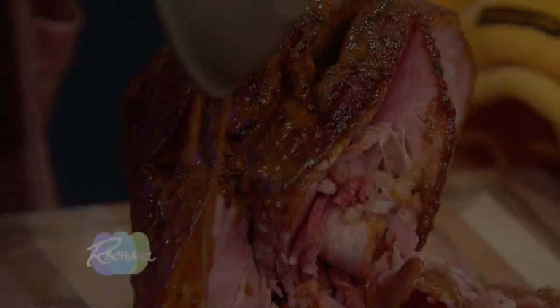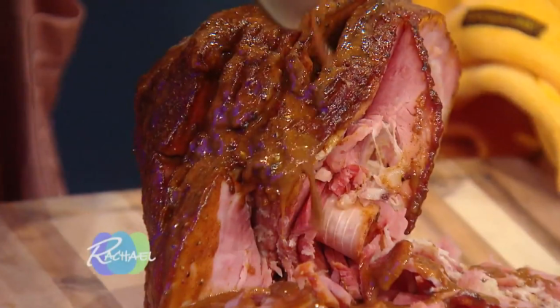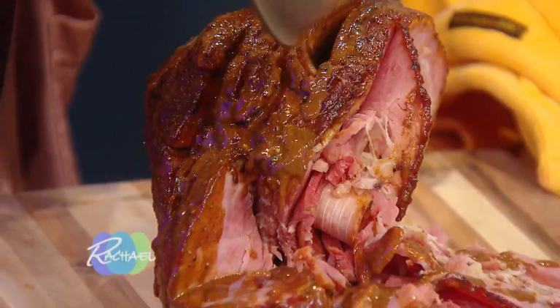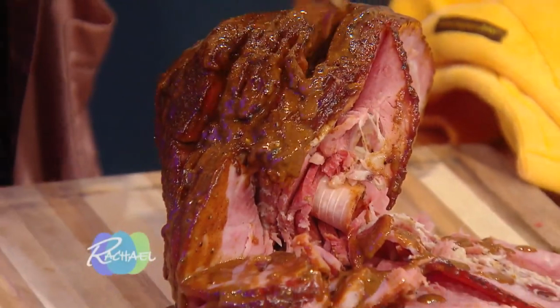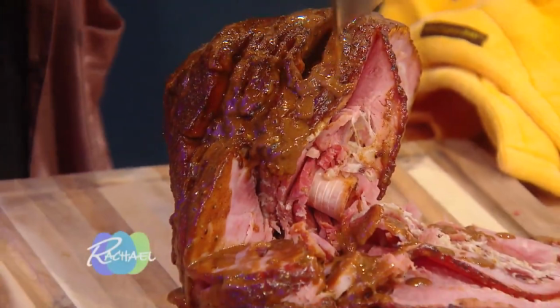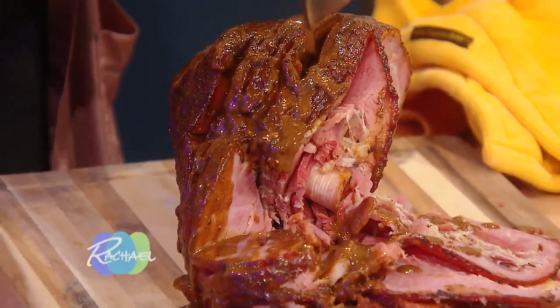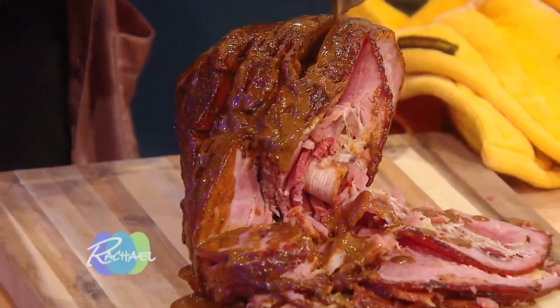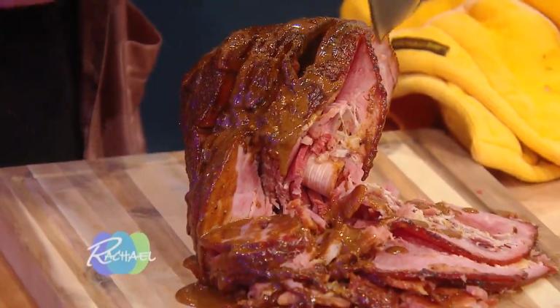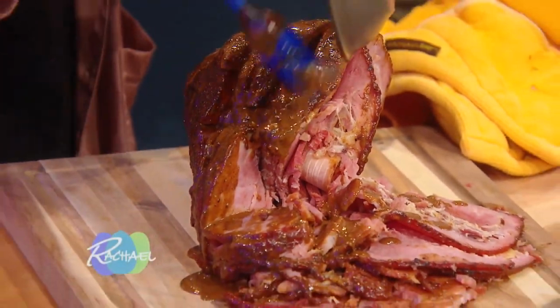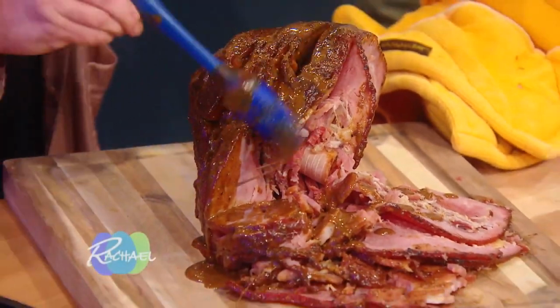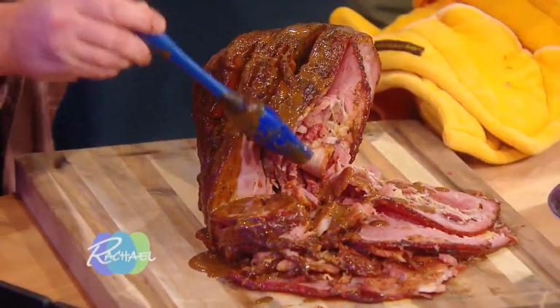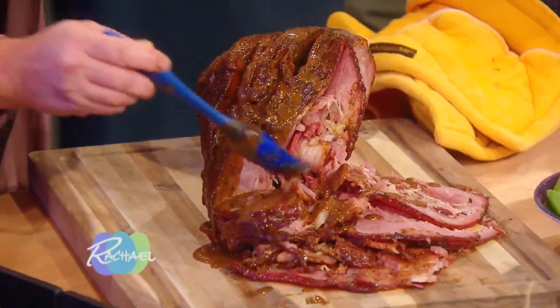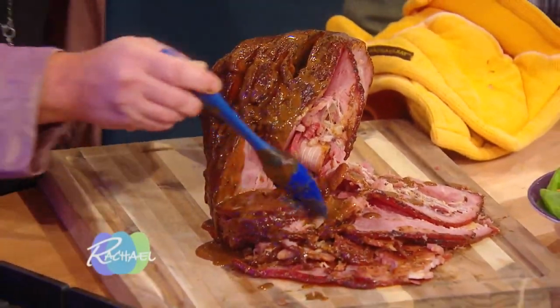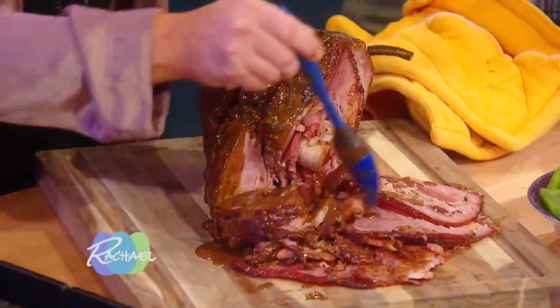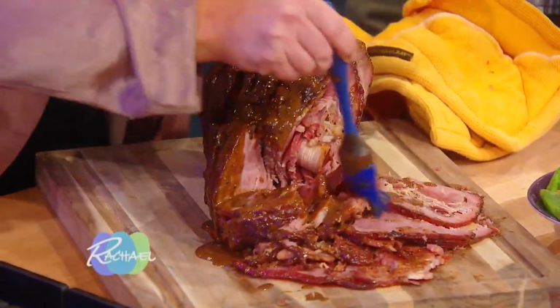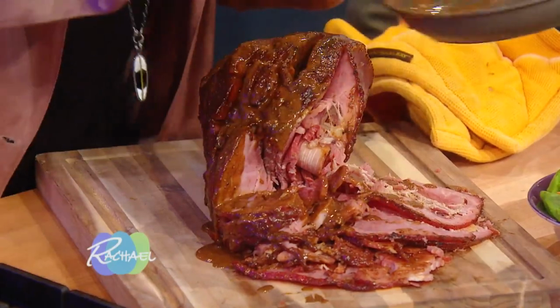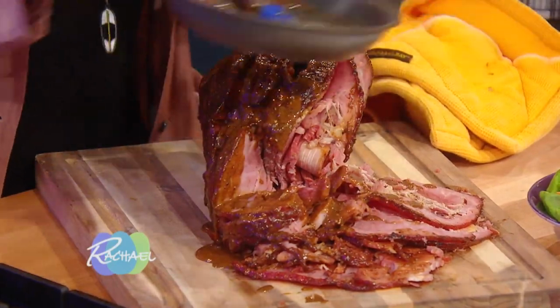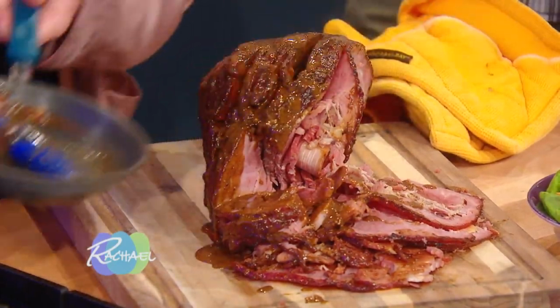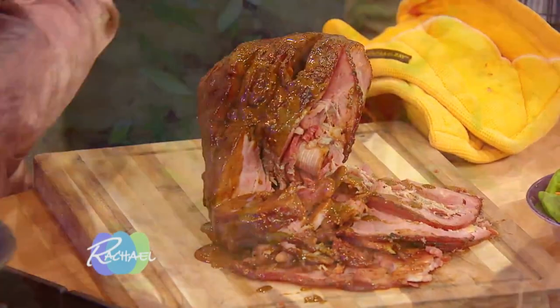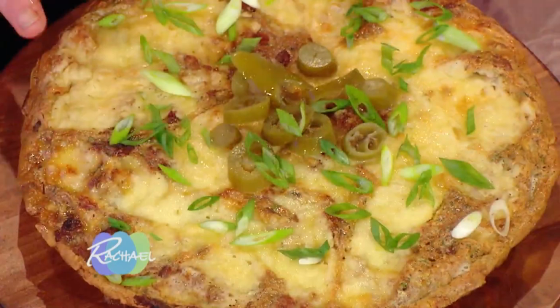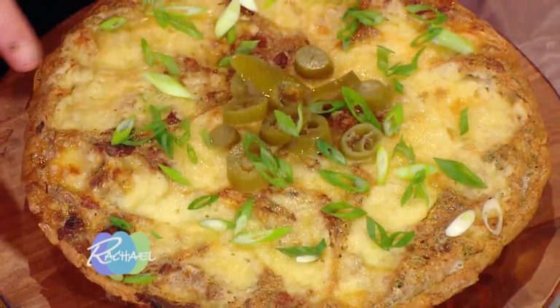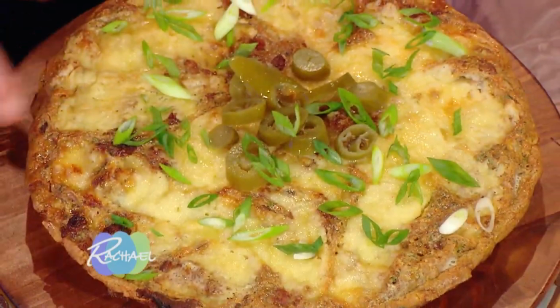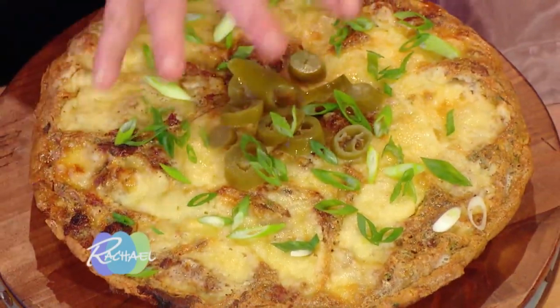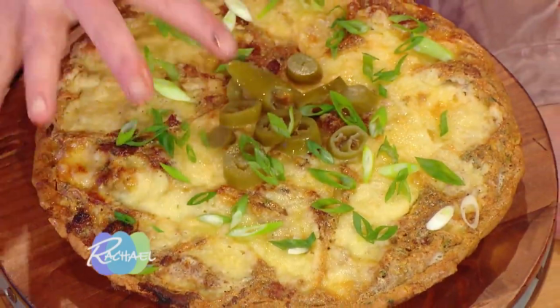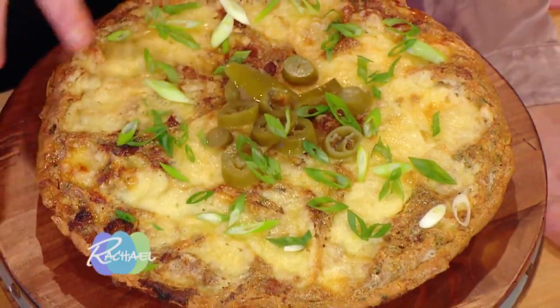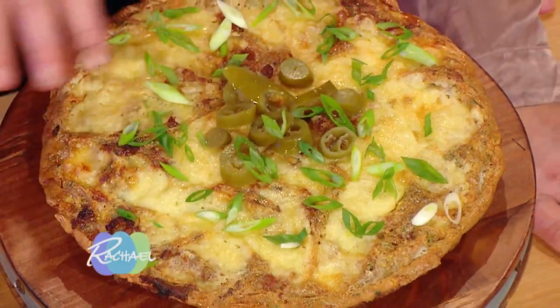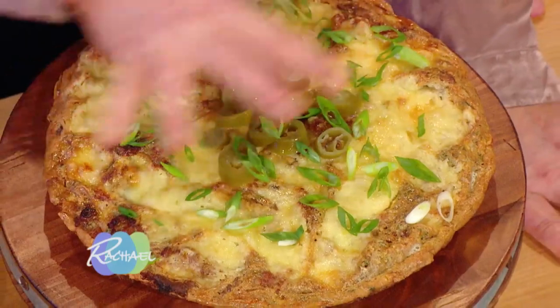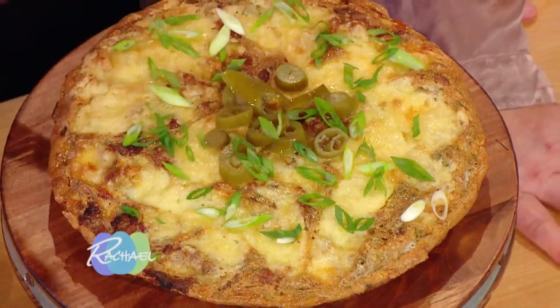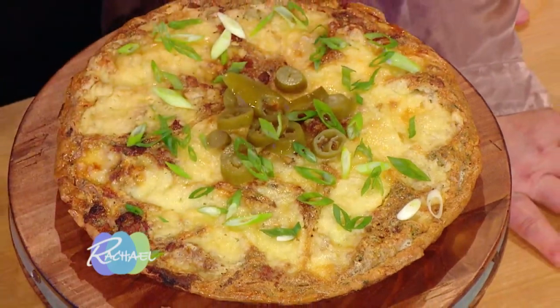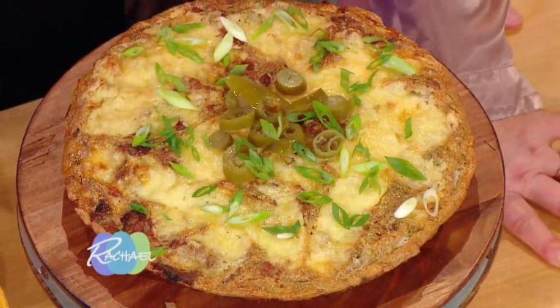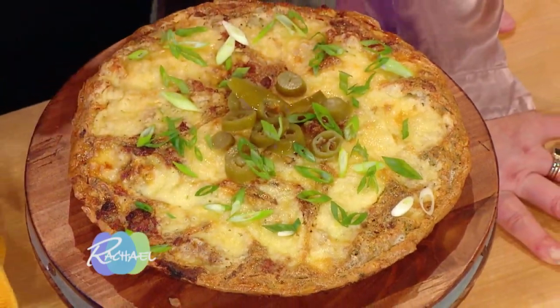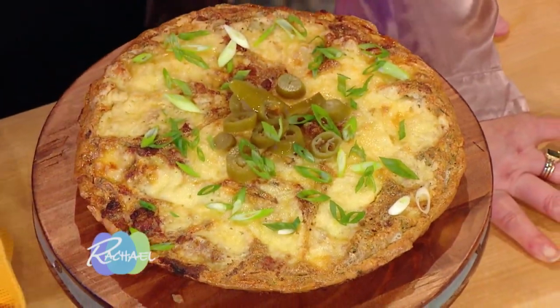I'm gonna show you guys a super easy glaze for a spiral sliced ham. And I'm also gonna show you a frittata that I made for my husband, John.